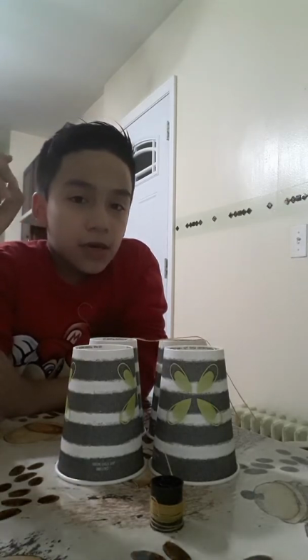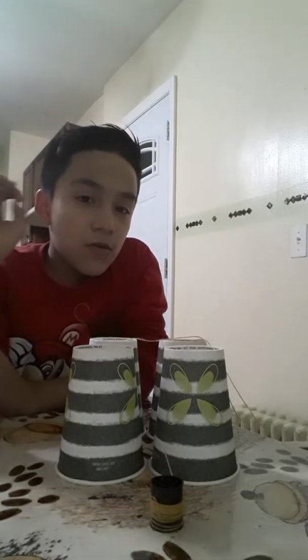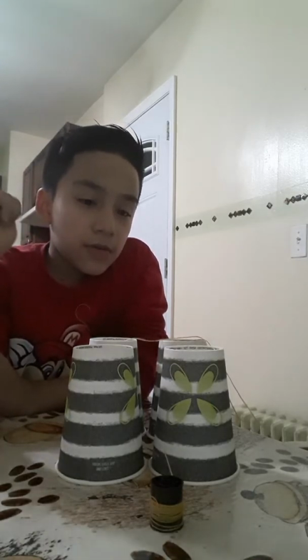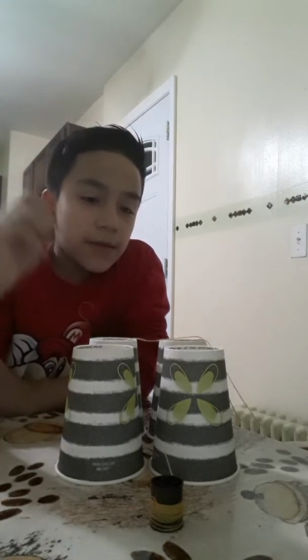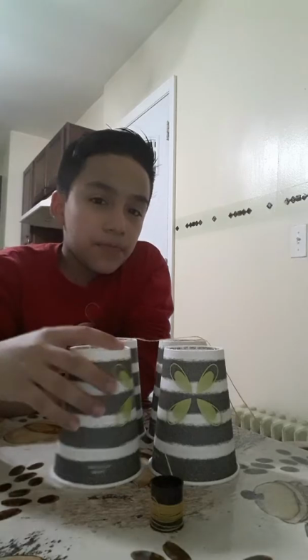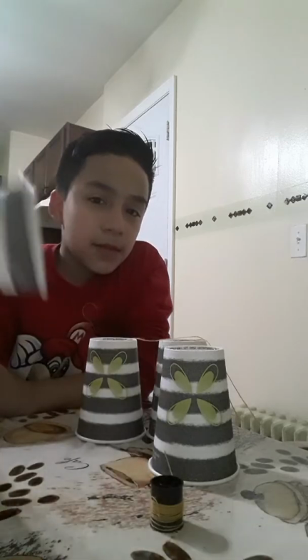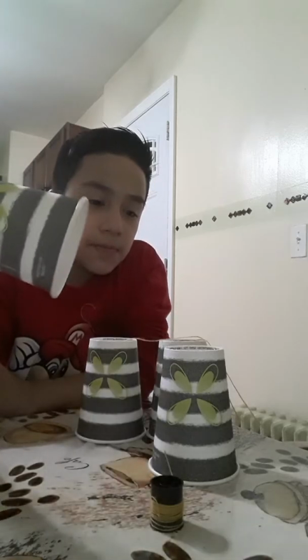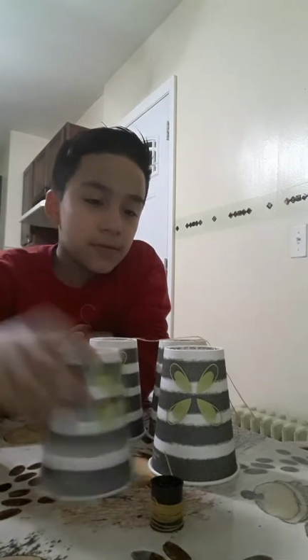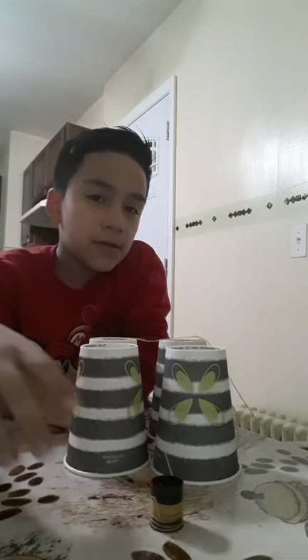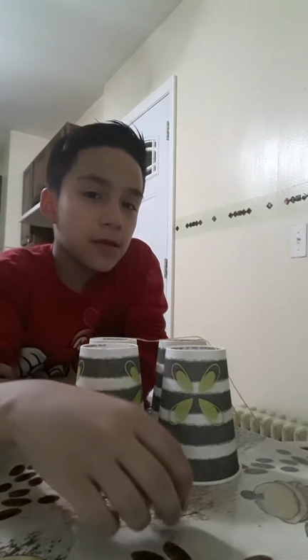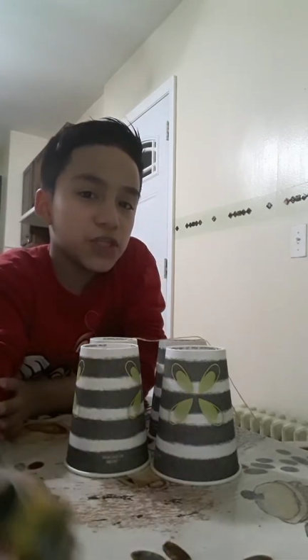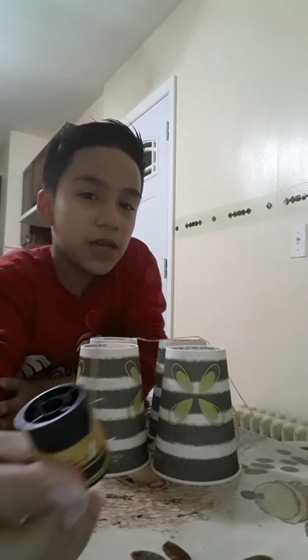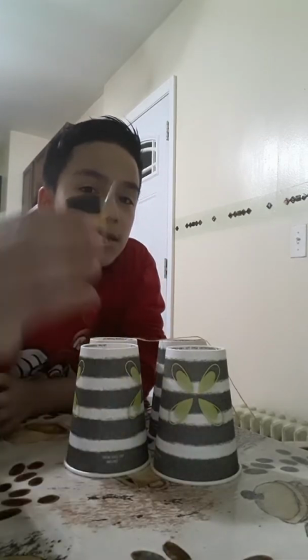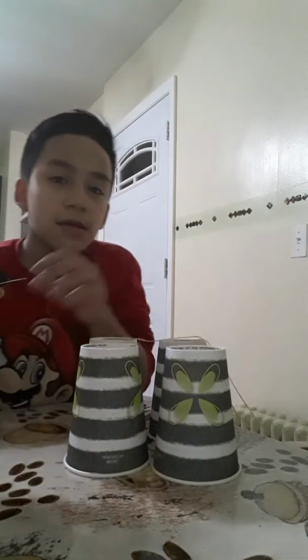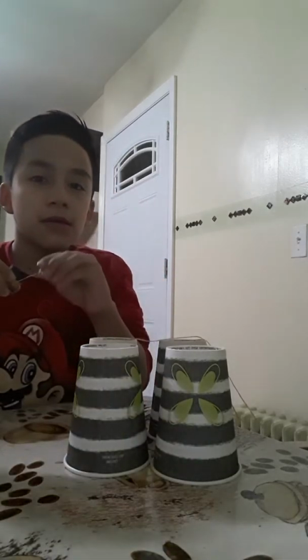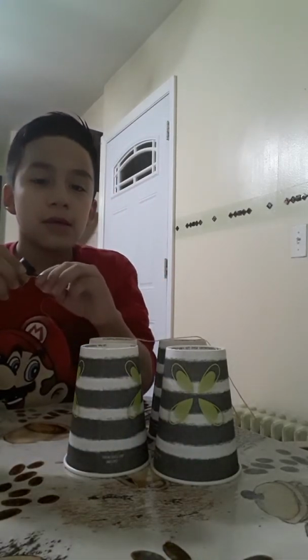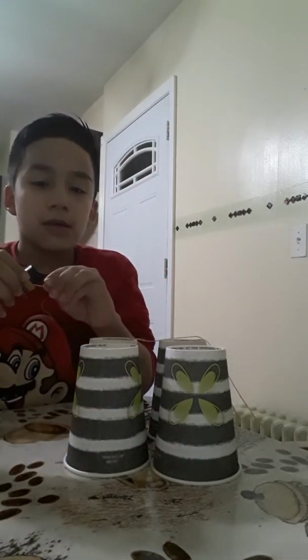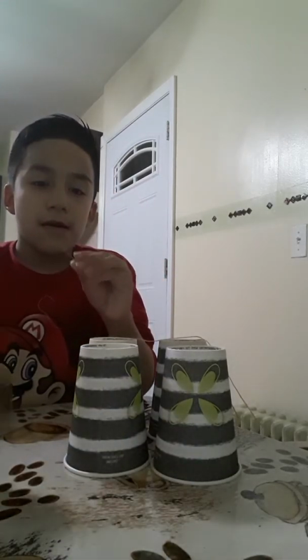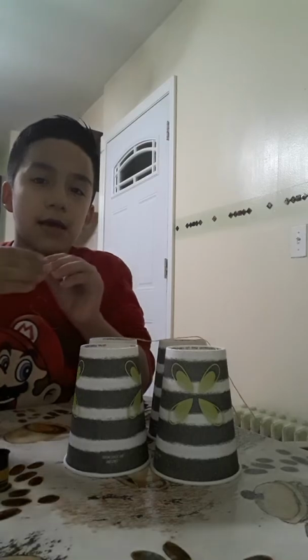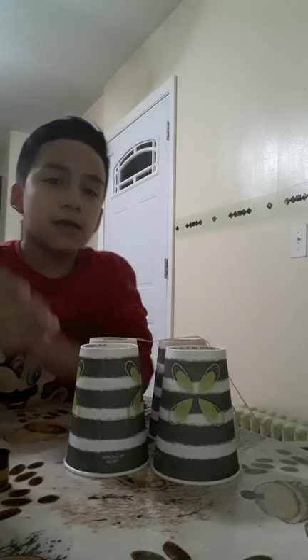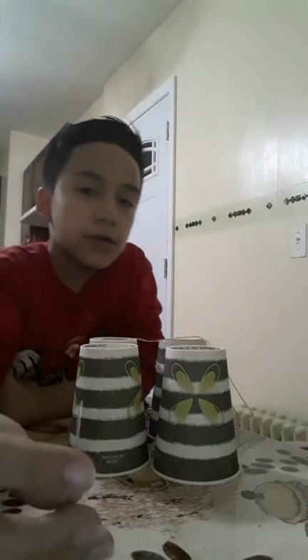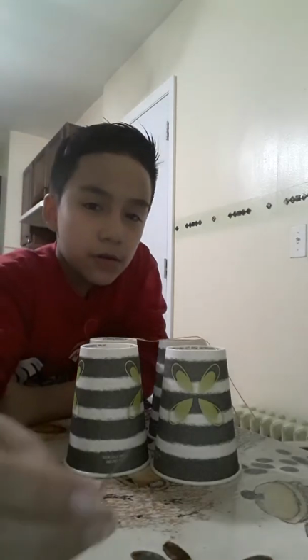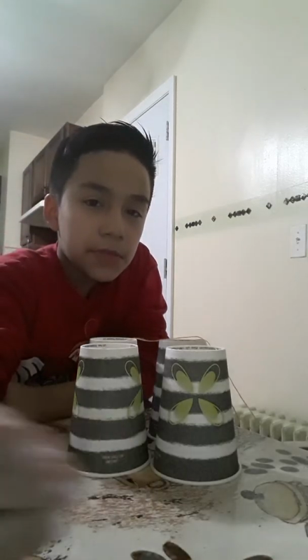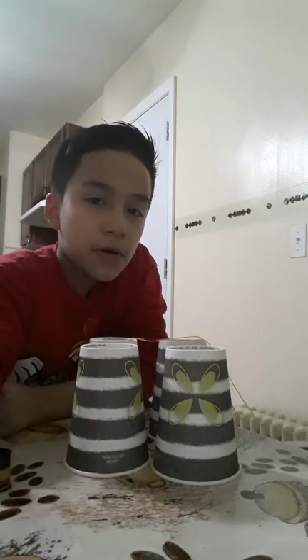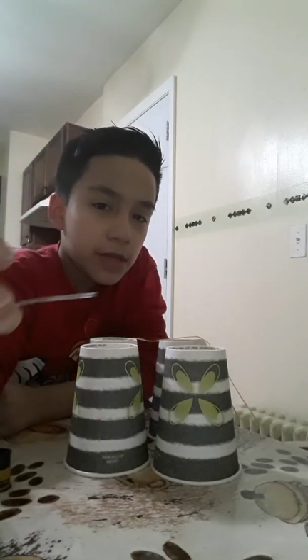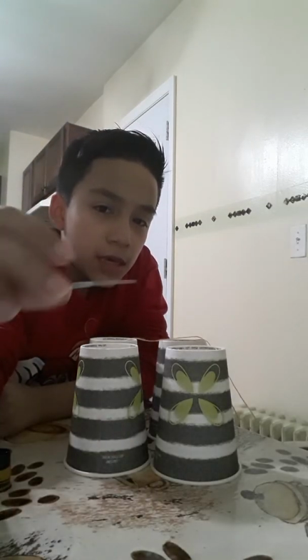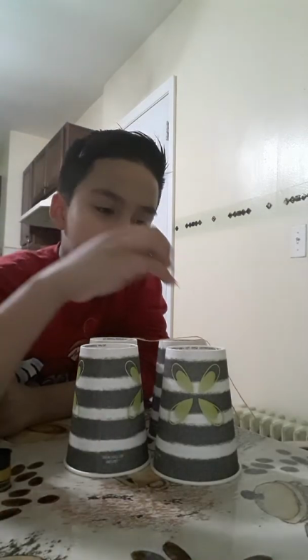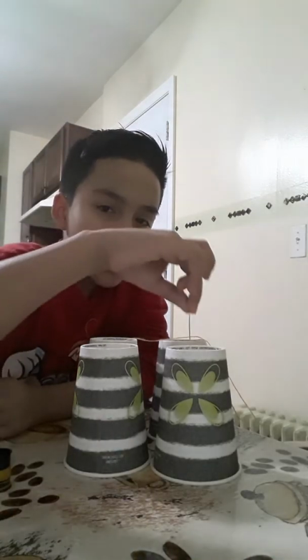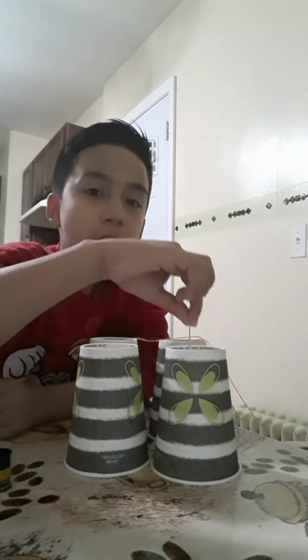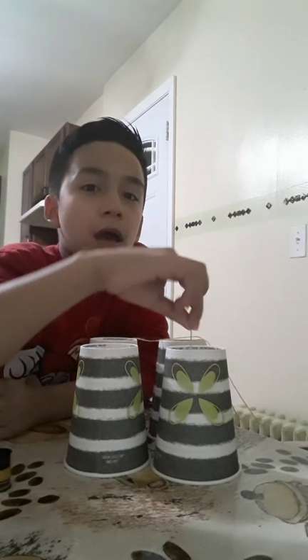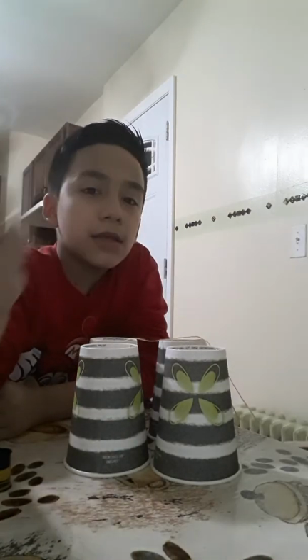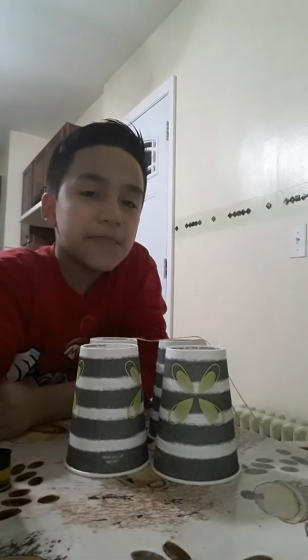So I'm going to tell you what you need: a cup, string, and a needle or something to poke a hole with in the cups.